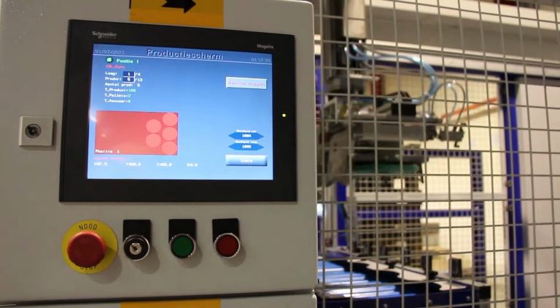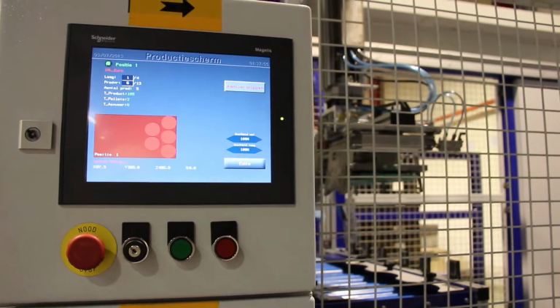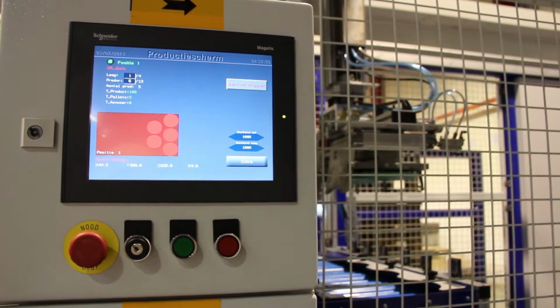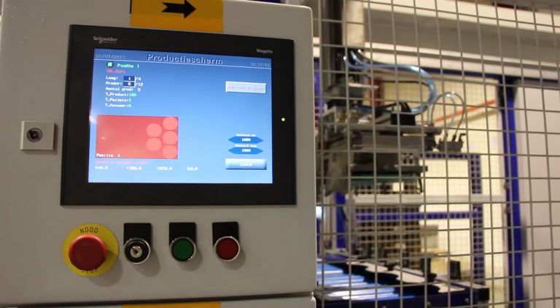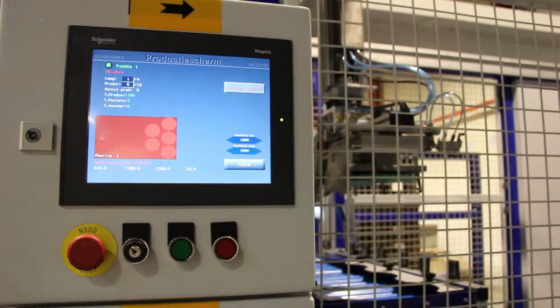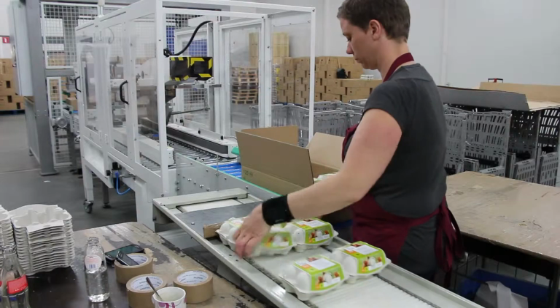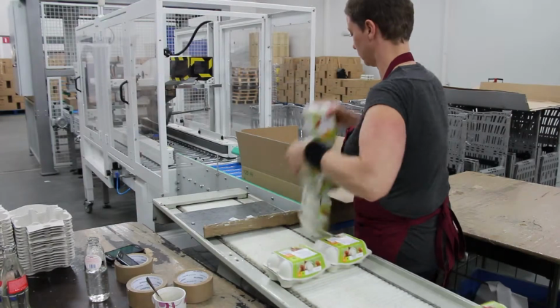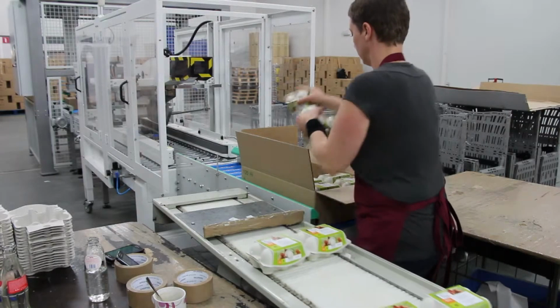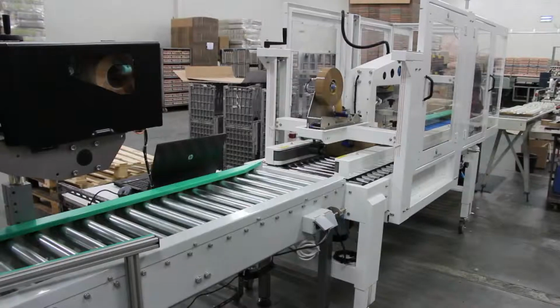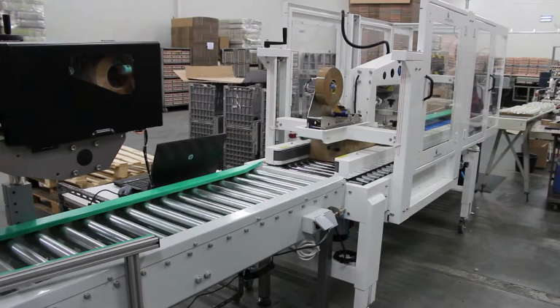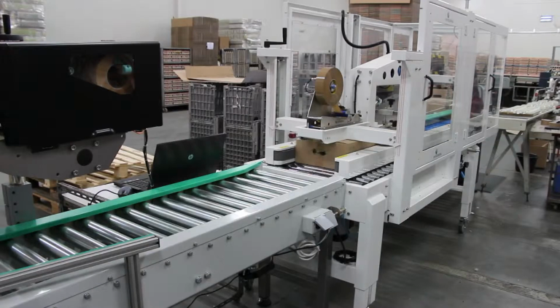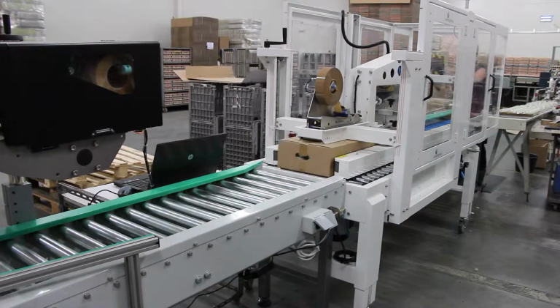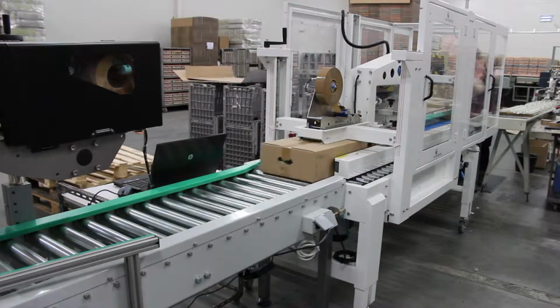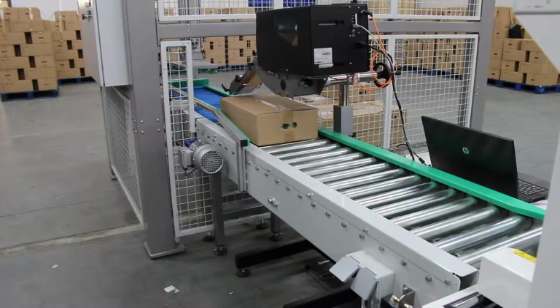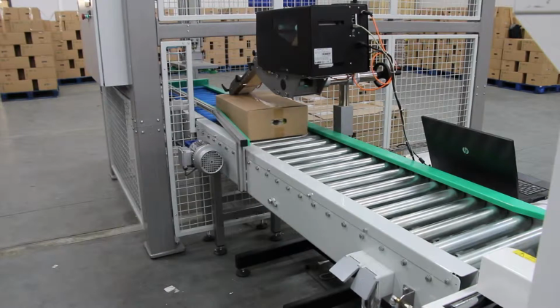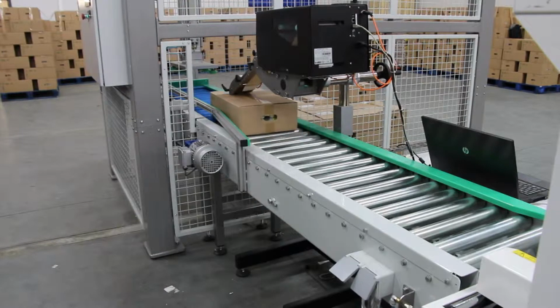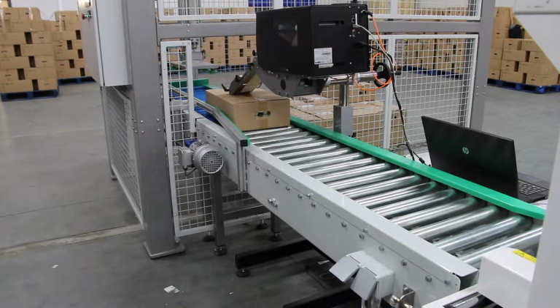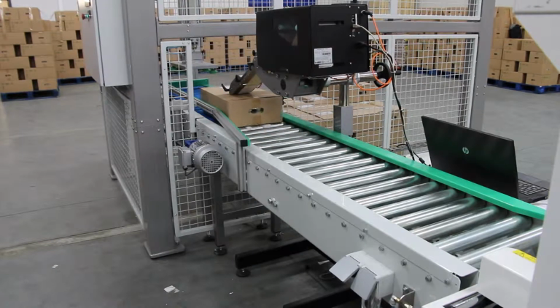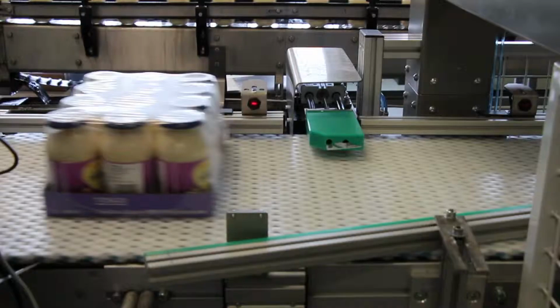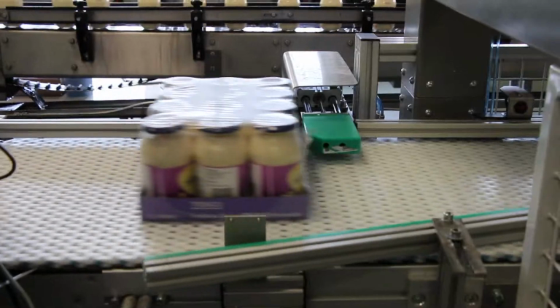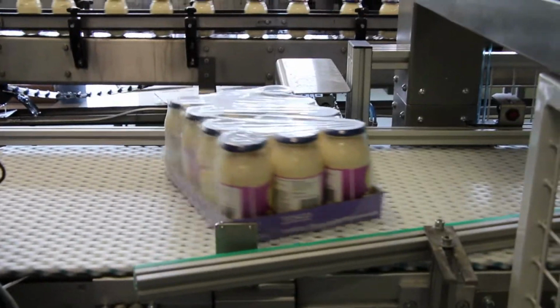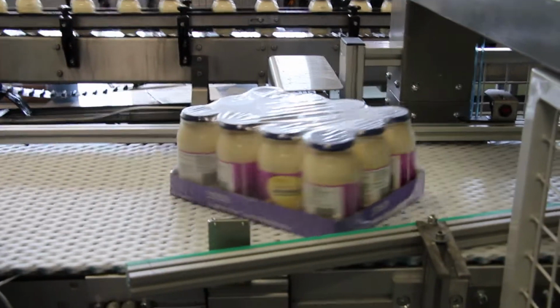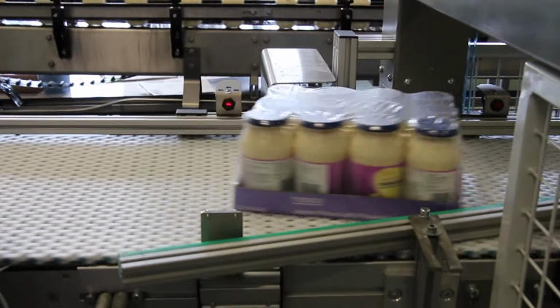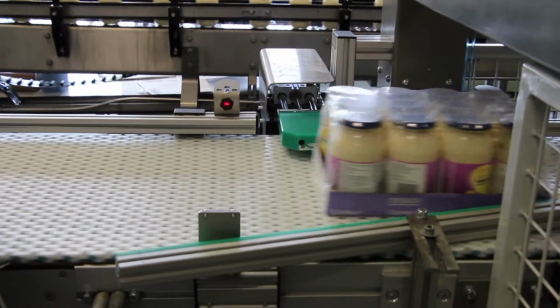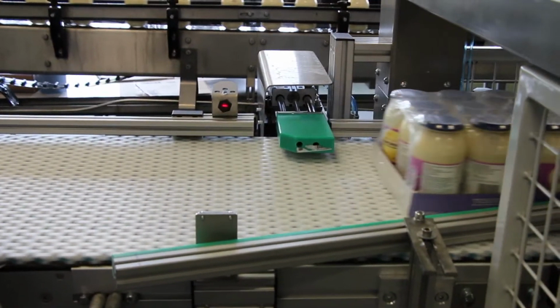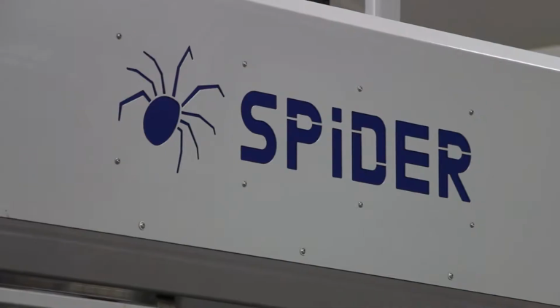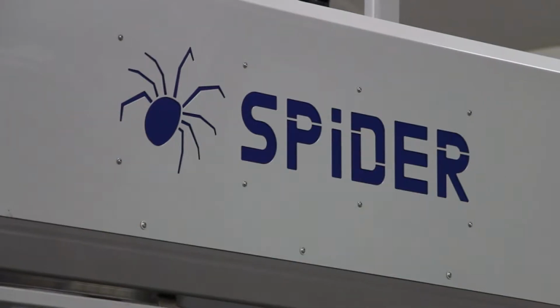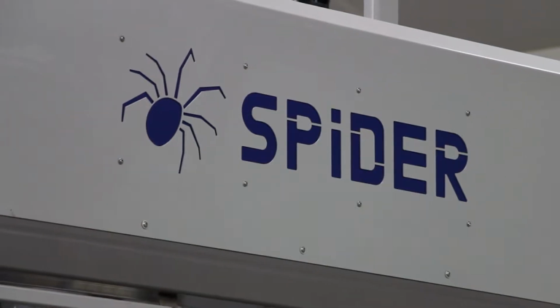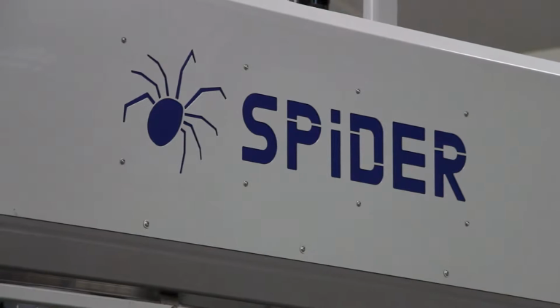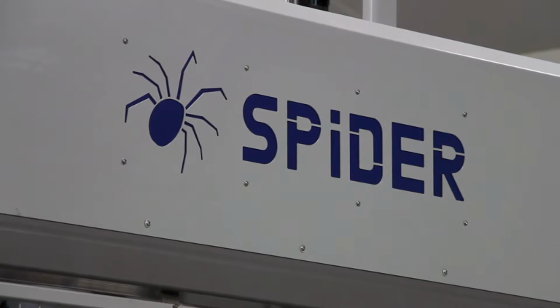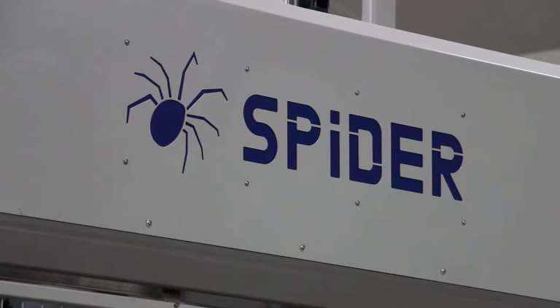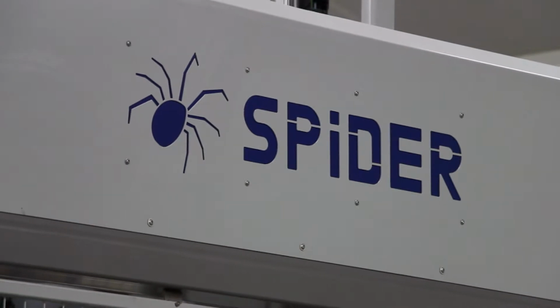Everything is centrally operated on large, clear displays and the processes are logged. With this centrally controlled system, there's a standard connection via Ethernet to our in-house service department.